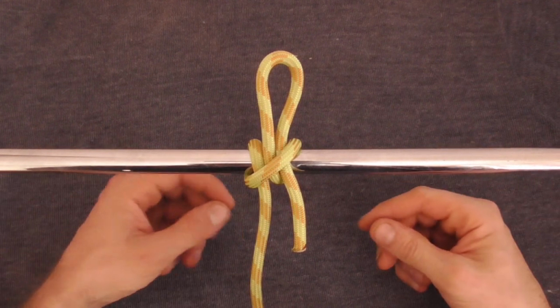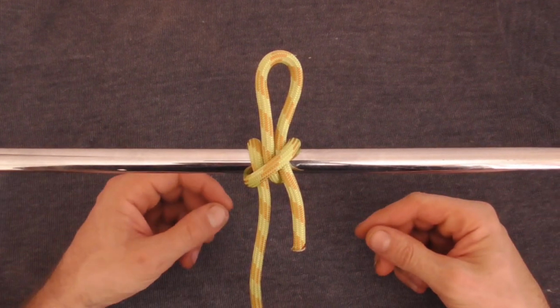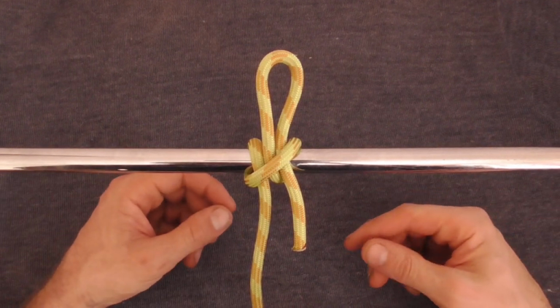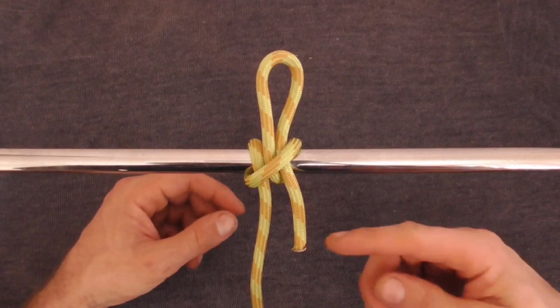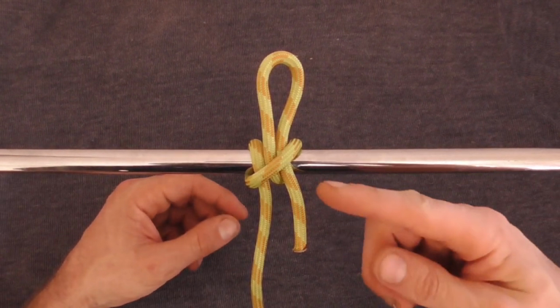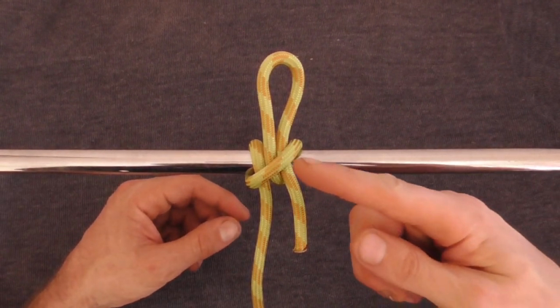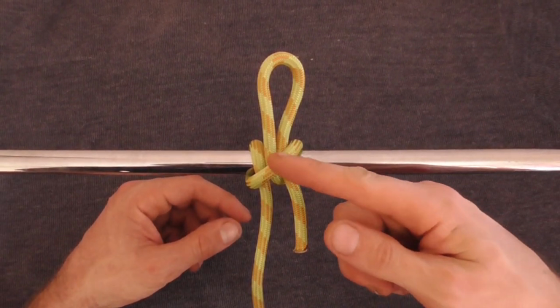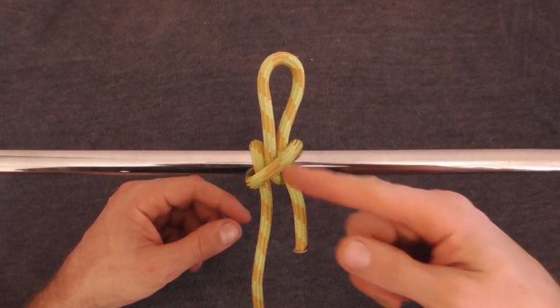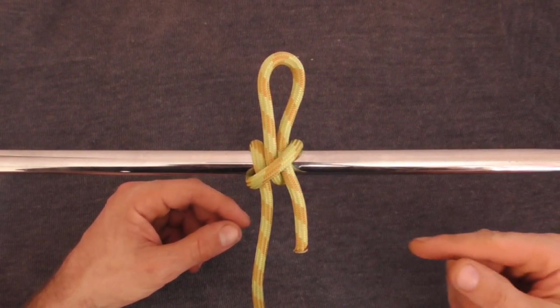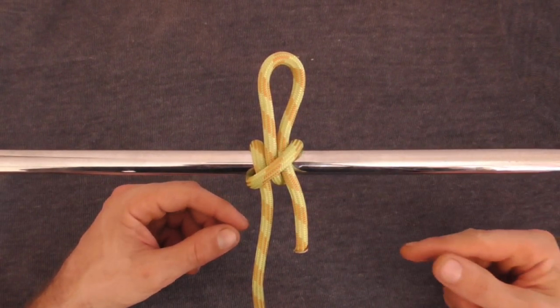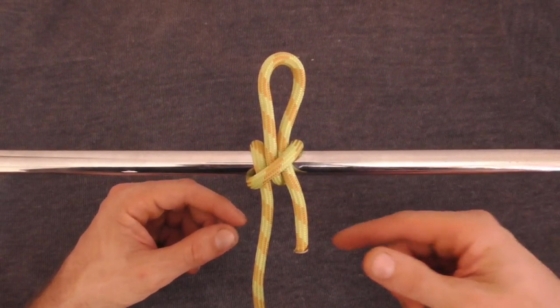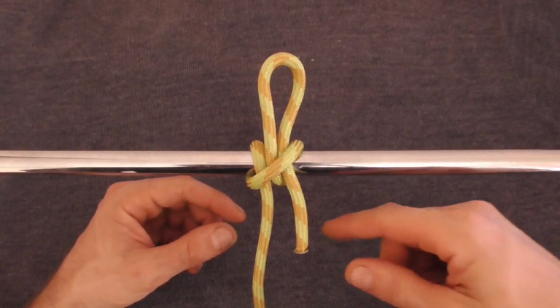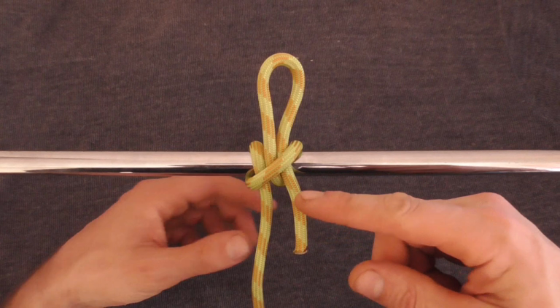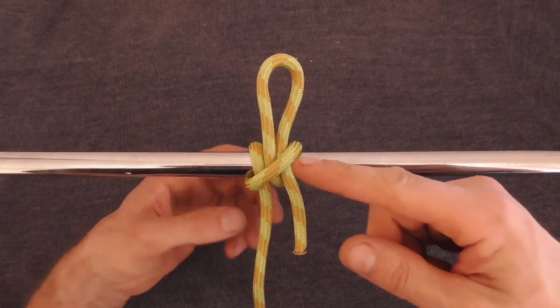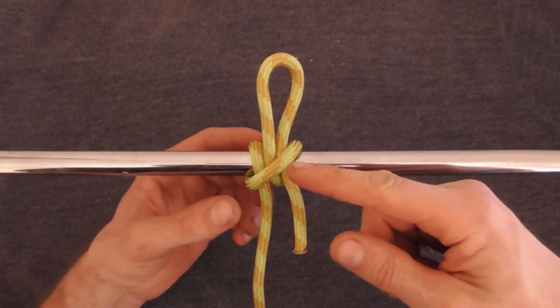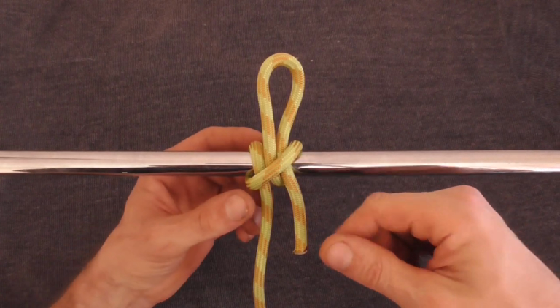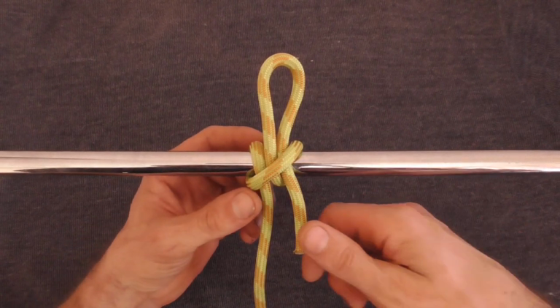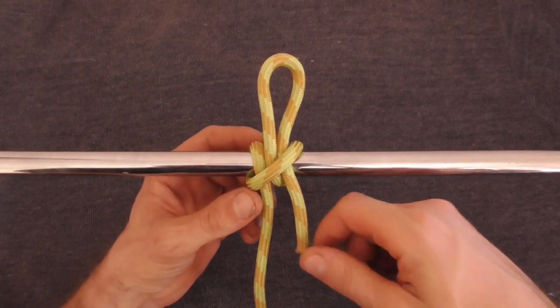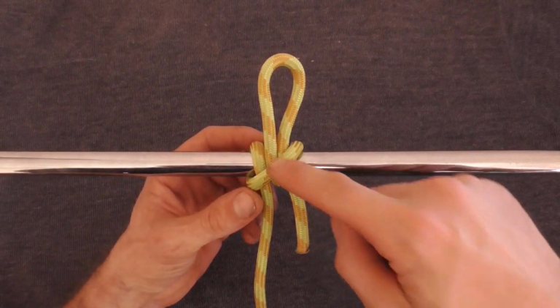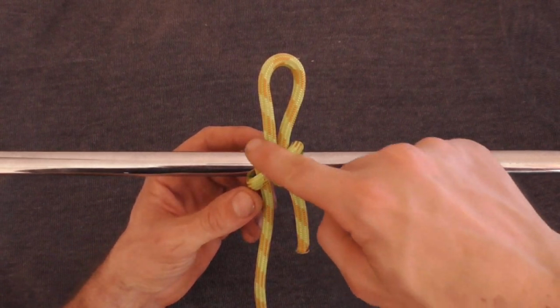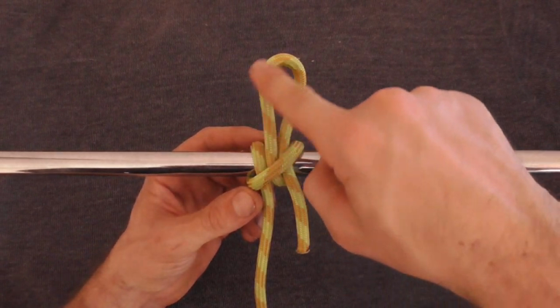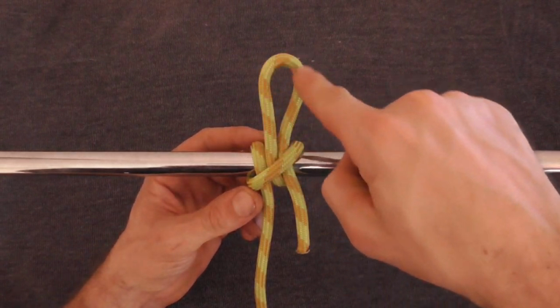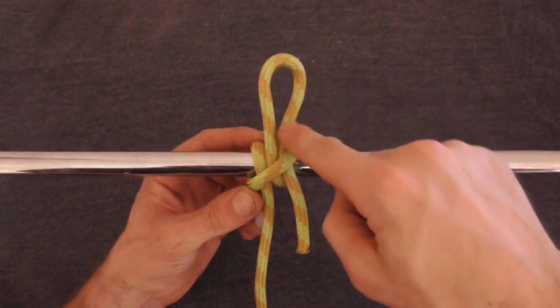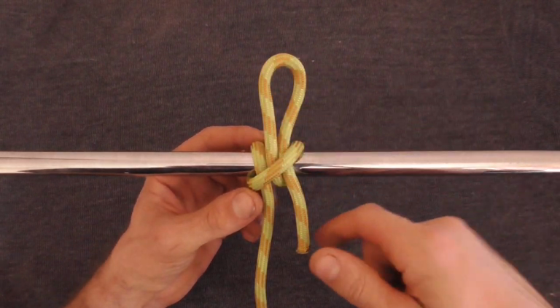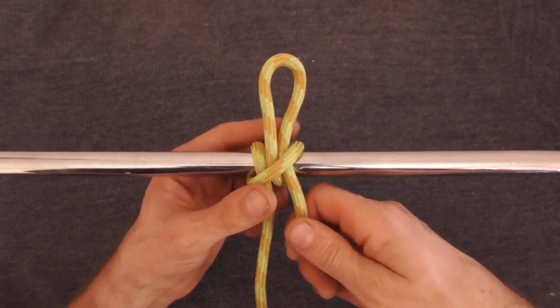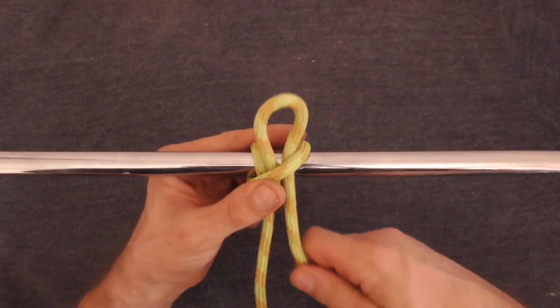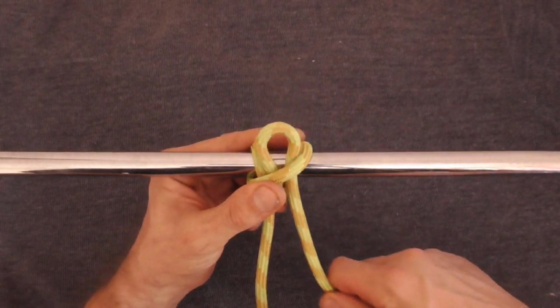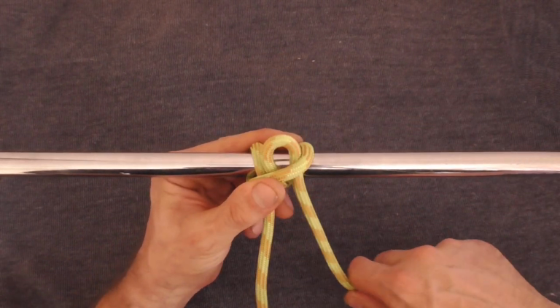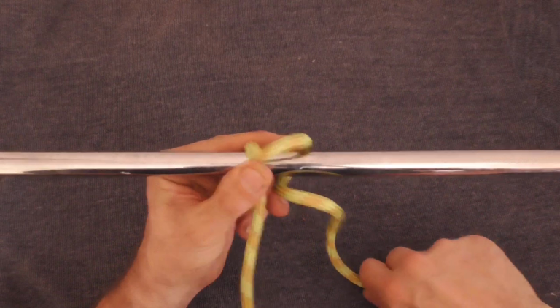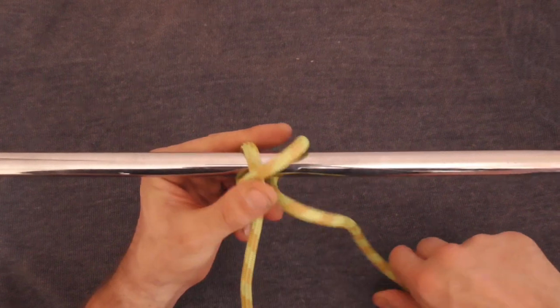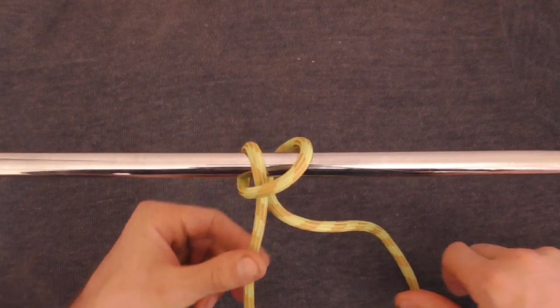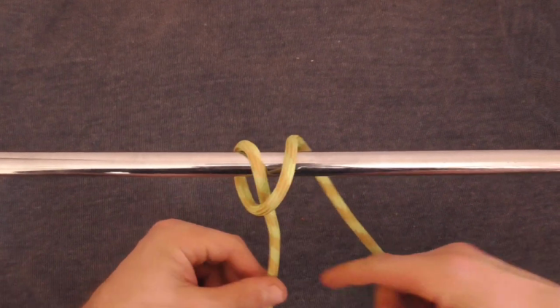Hi everyone, we will look at the slipped clove hitch today. It makes a nice convenient temporary attachment with the addition of the draw loop. It just makes it easy to untie.